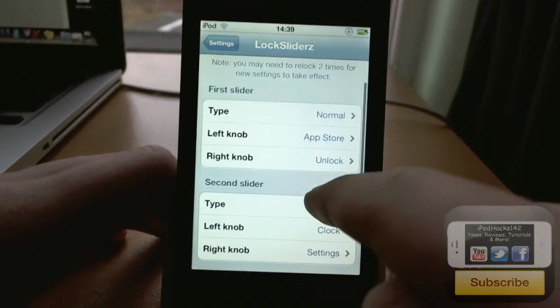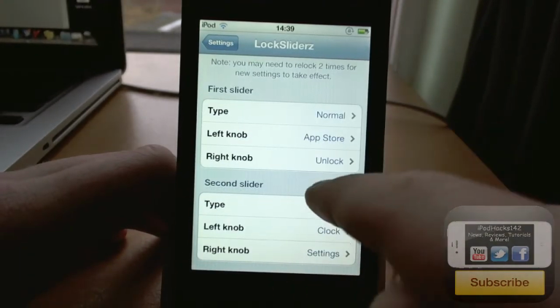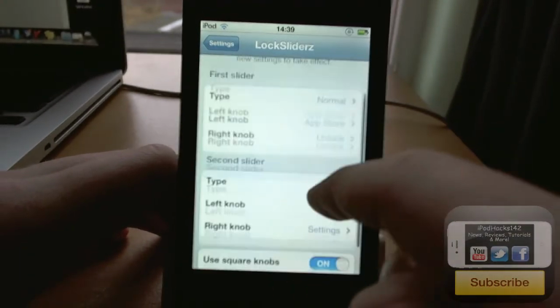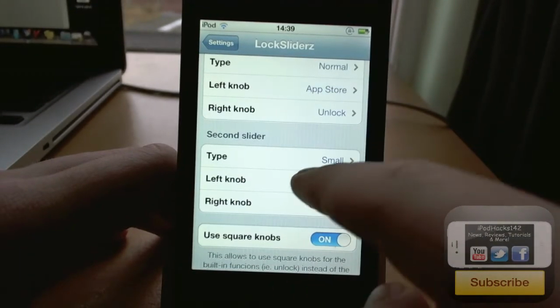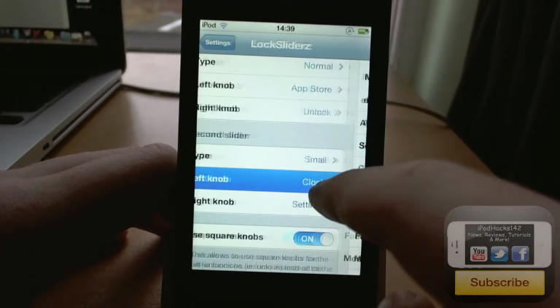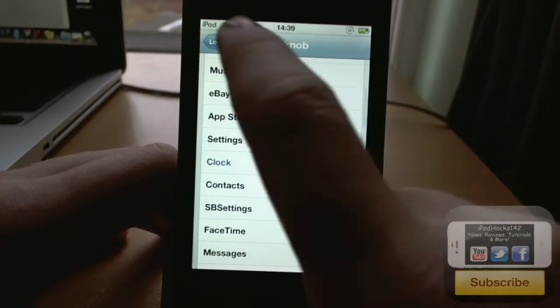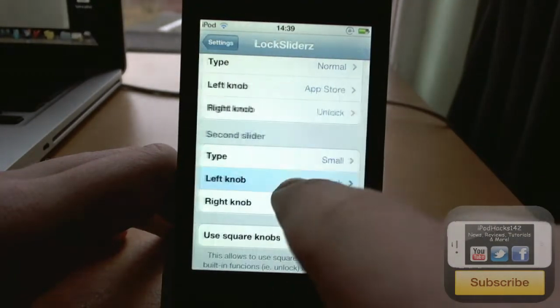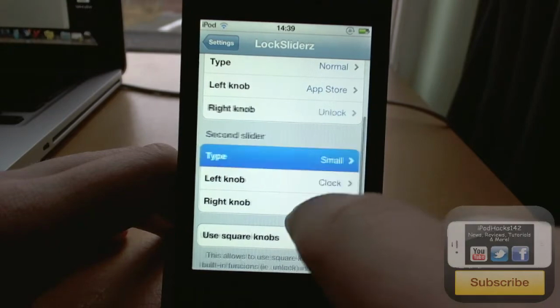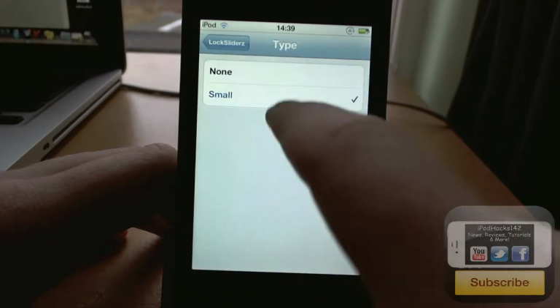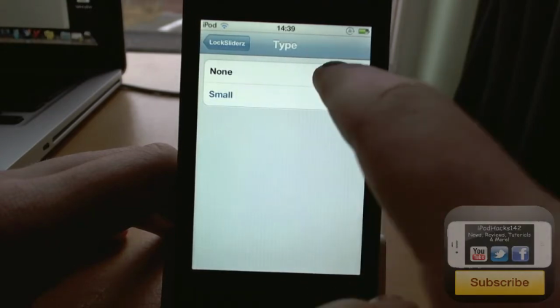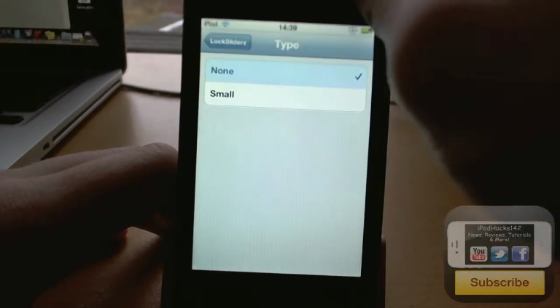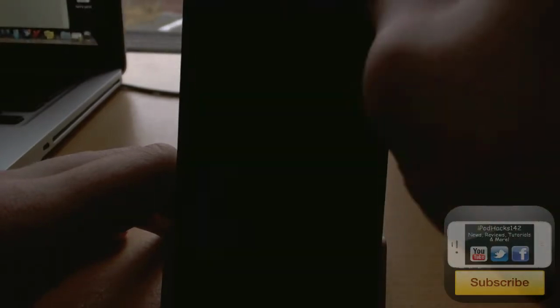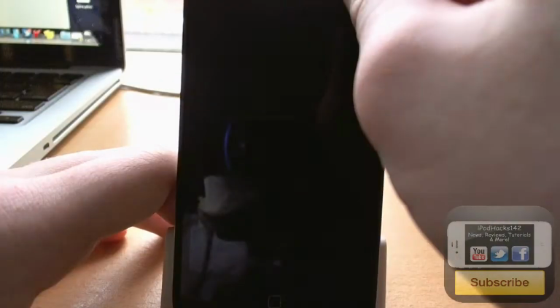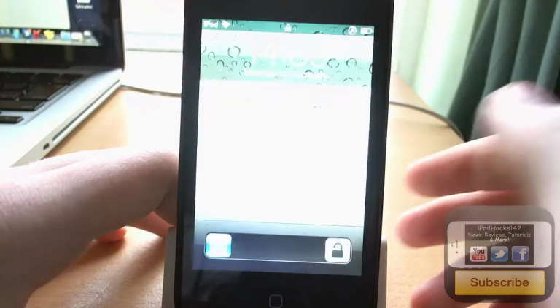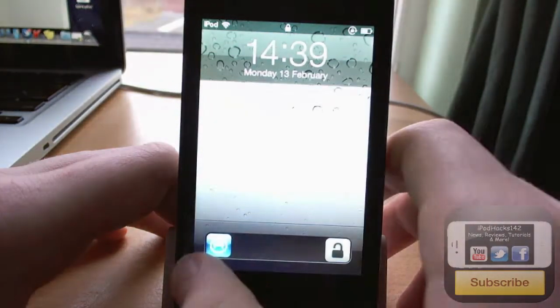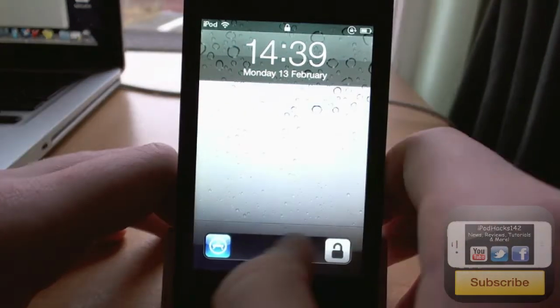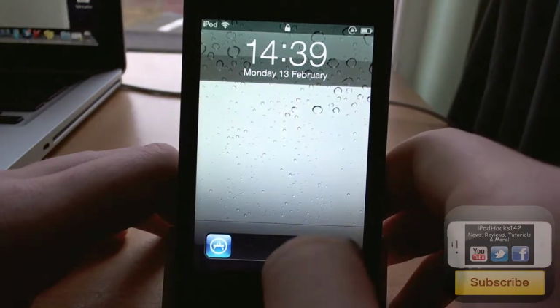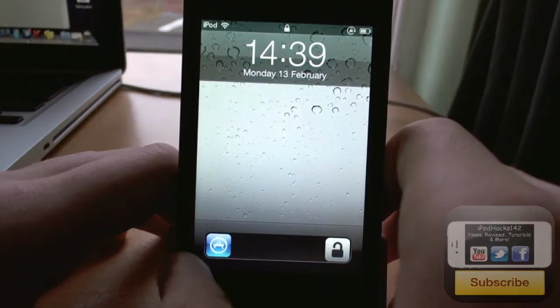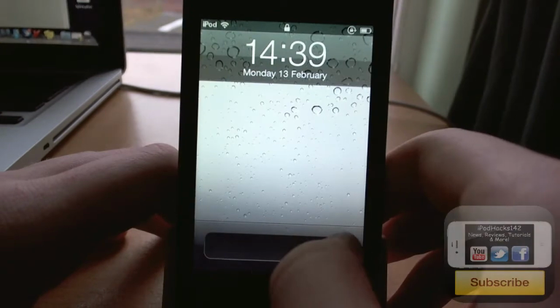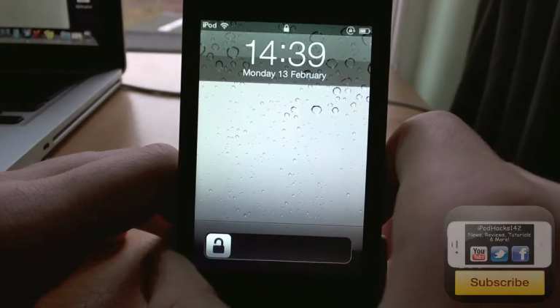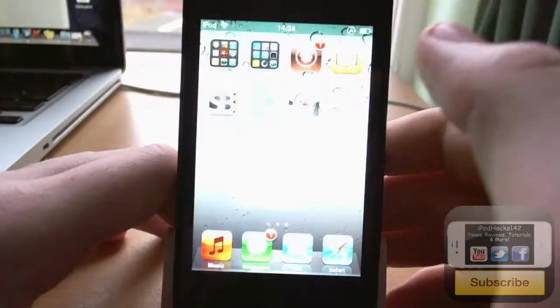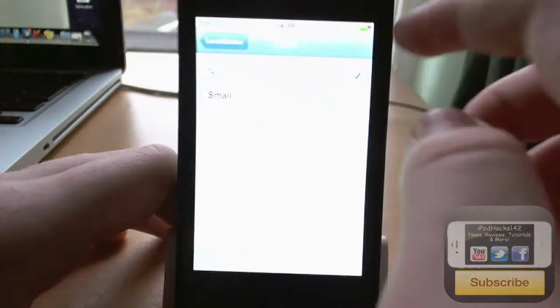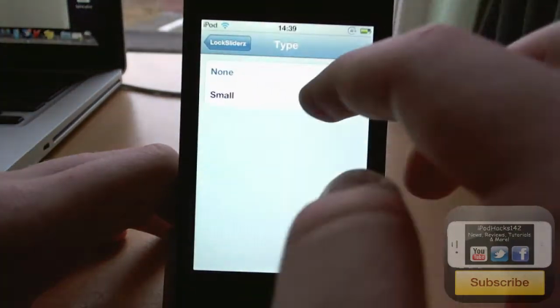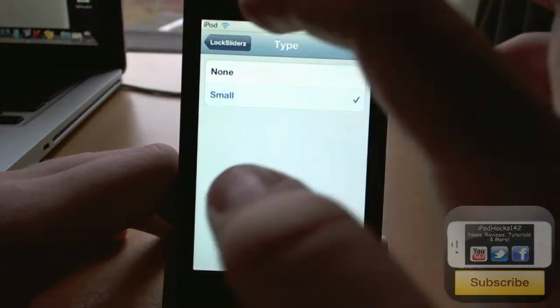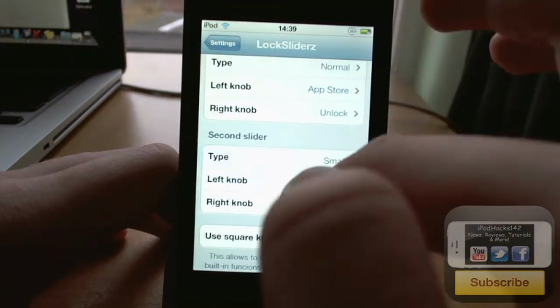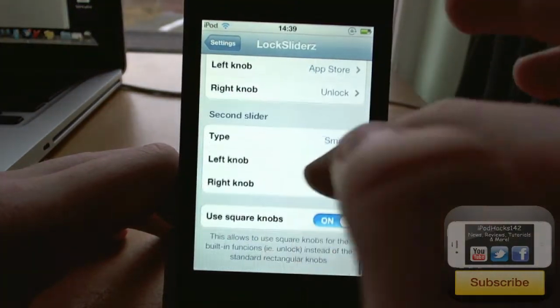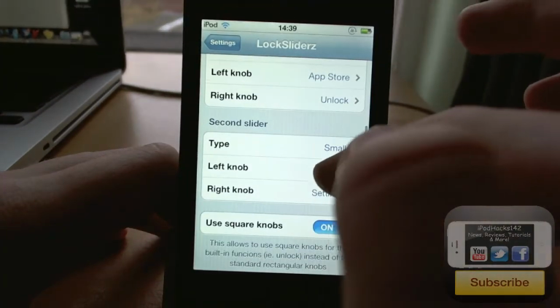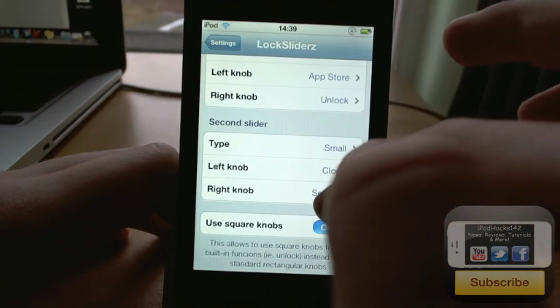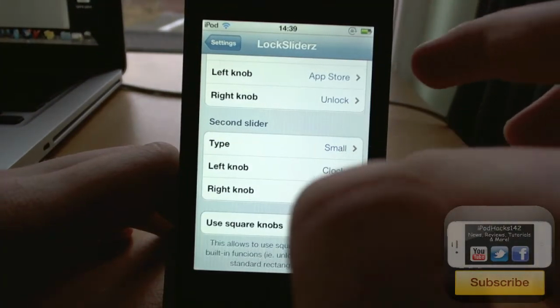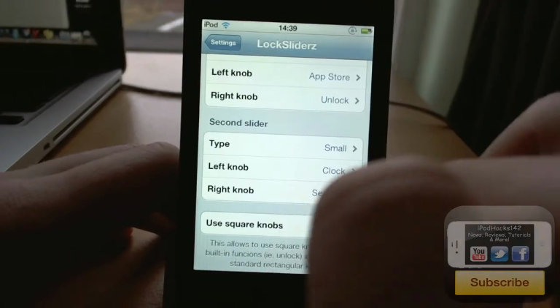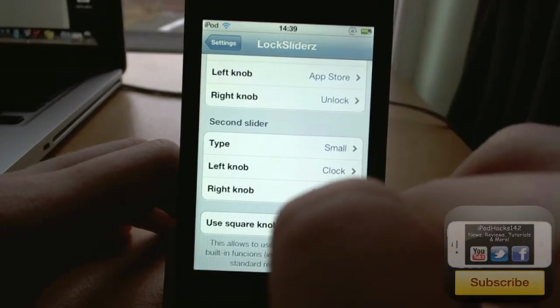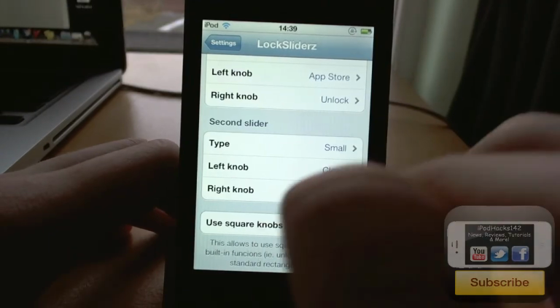I'll keep that as unlock. And then there's the second slider — you have to have that as small. If you have it as none, it's just not going to be there; it's just going to be the normal slider. Unlock. And you can also change the right knob and the left knob.